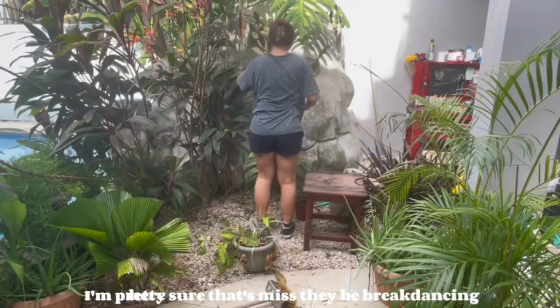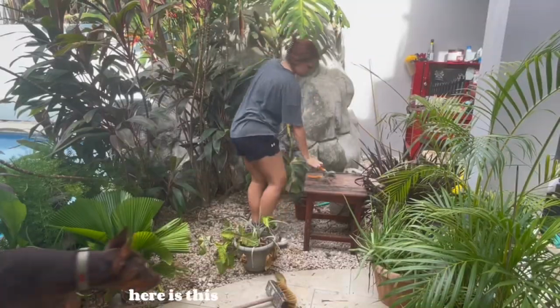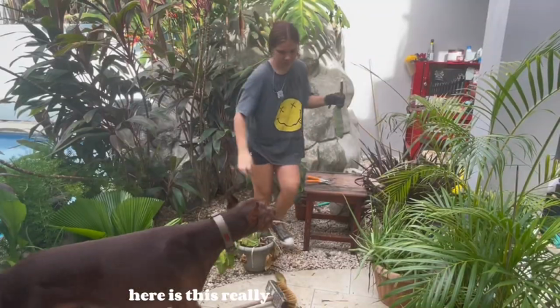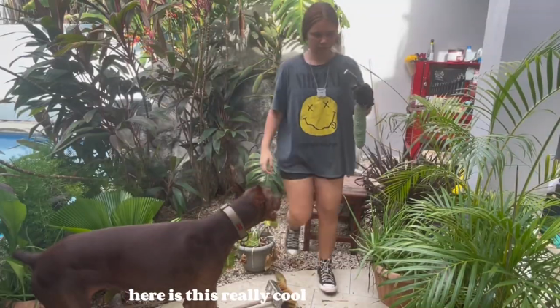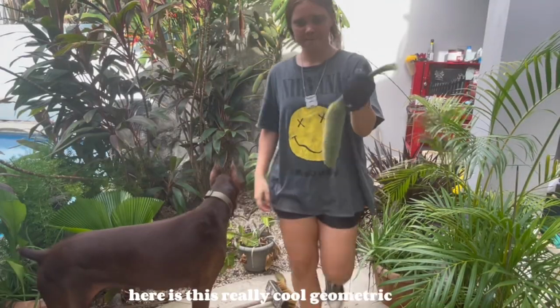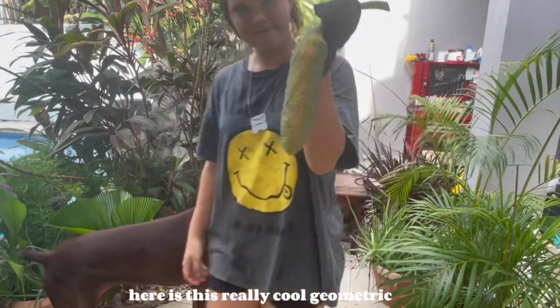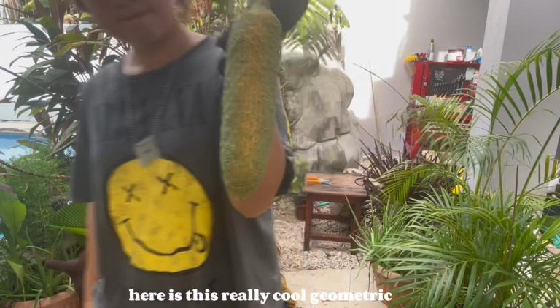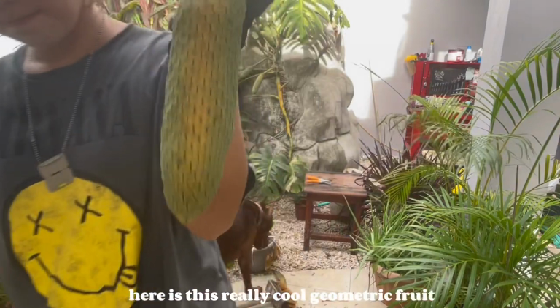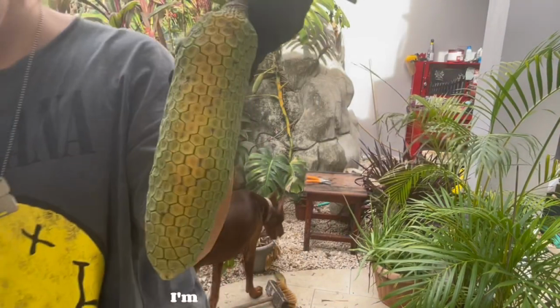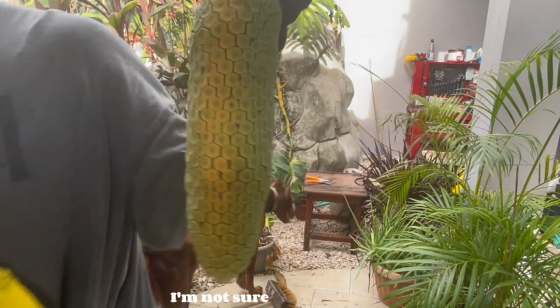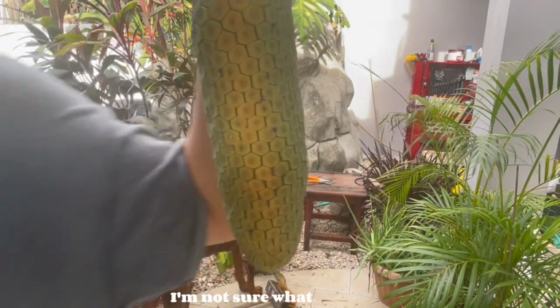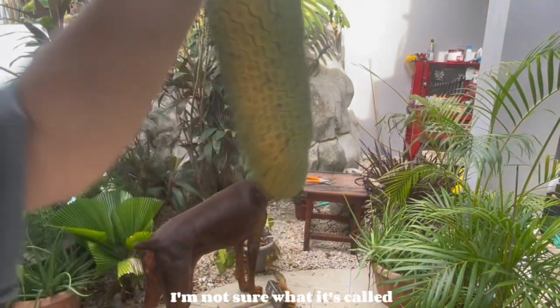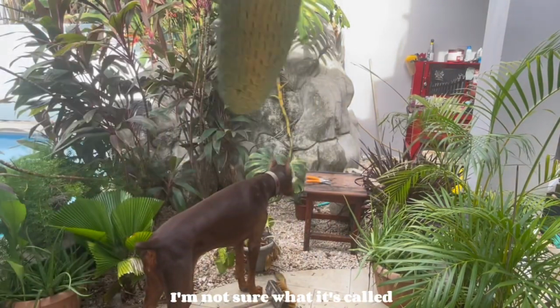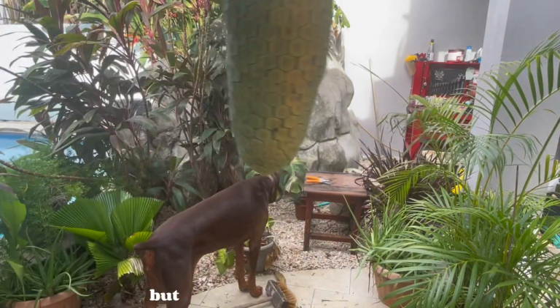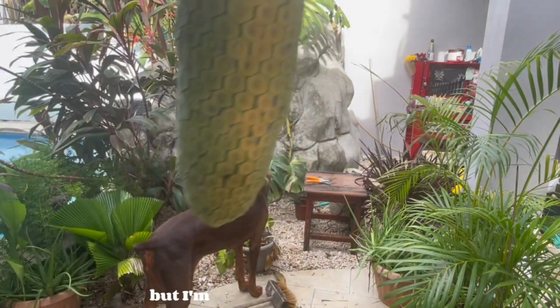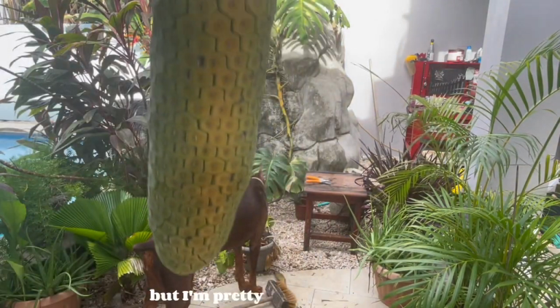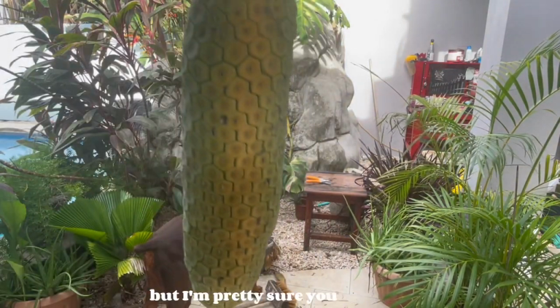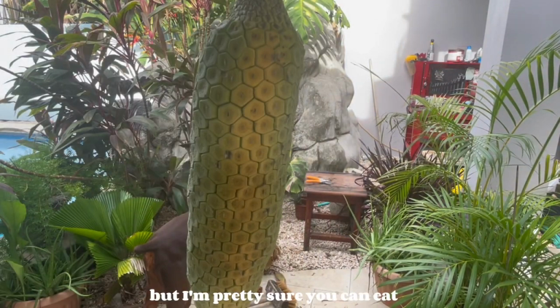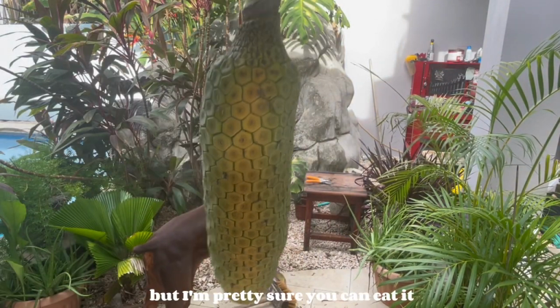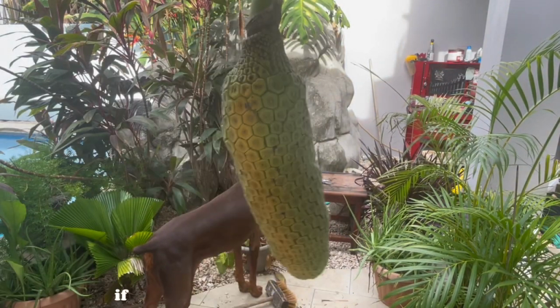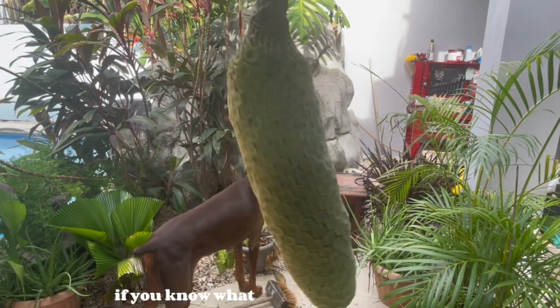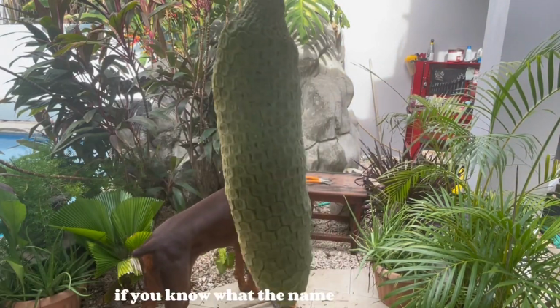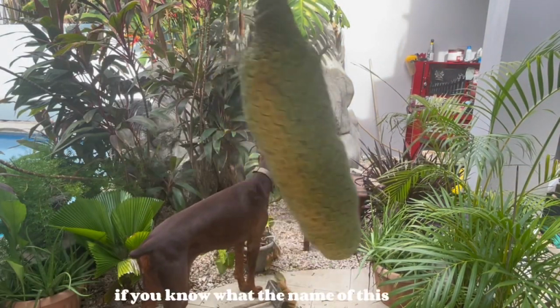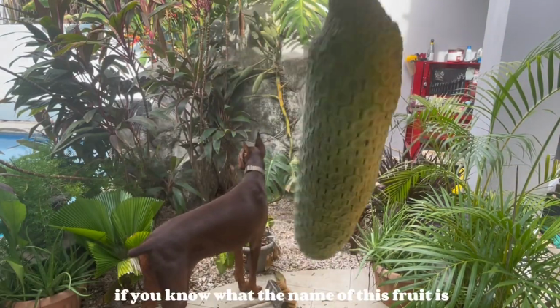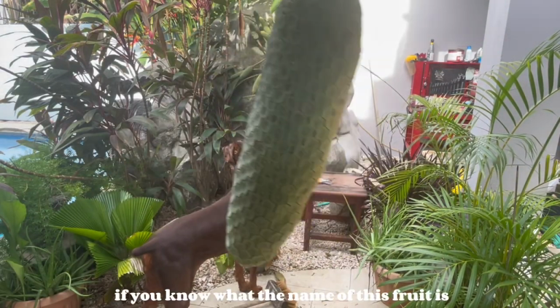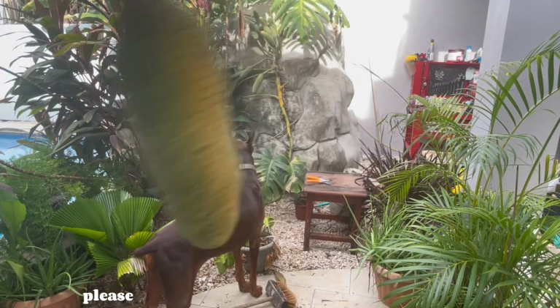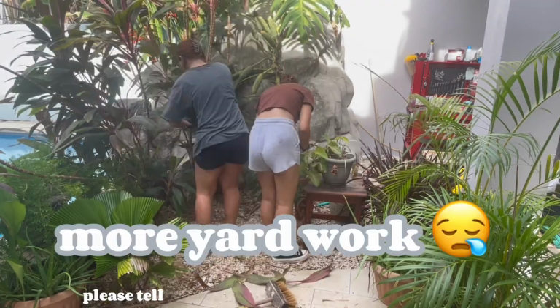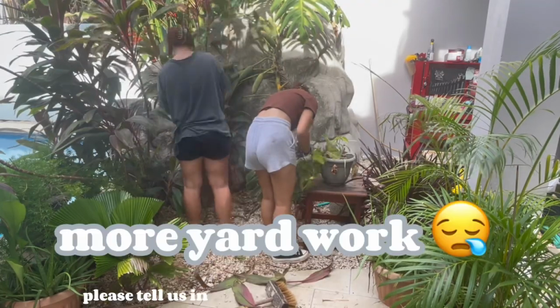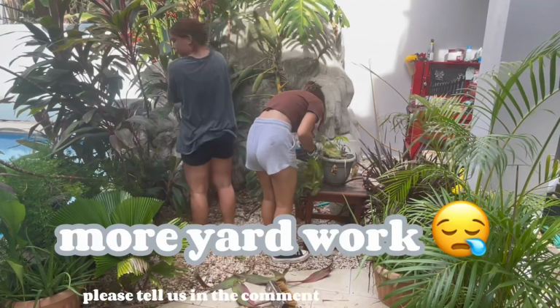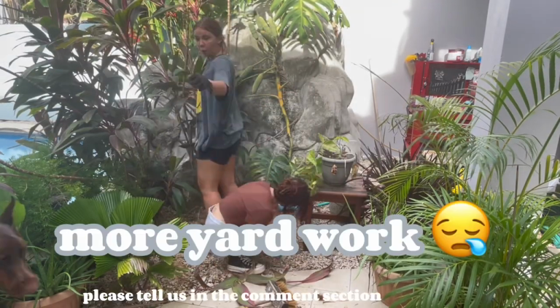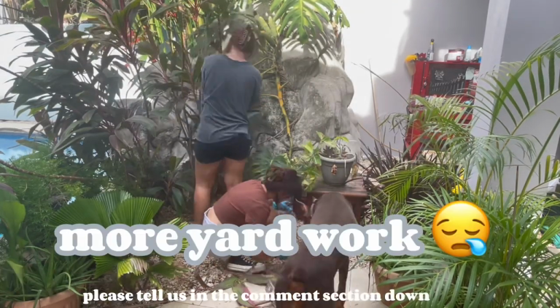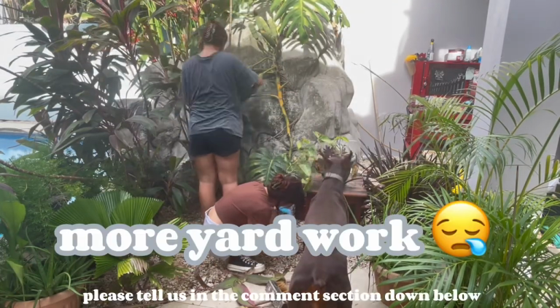Here's this really cool geometric fruit. I'm not sure what it's called but I'm pretty sure you can eat it. If you know what the name of this fruit is, please tell us in the comments section down below.